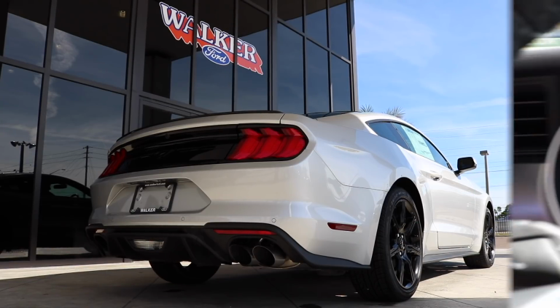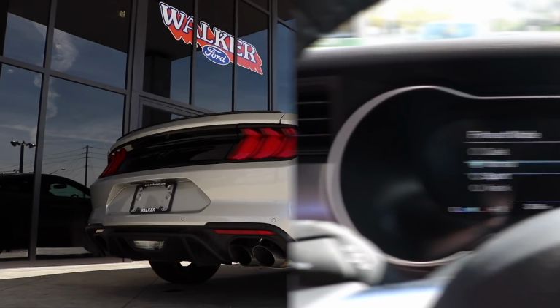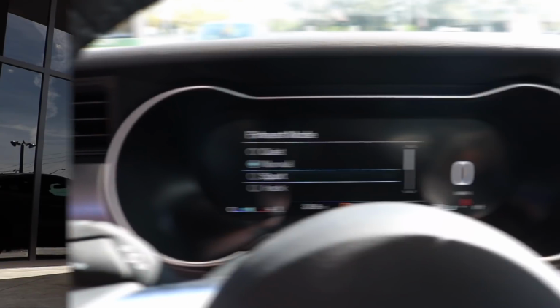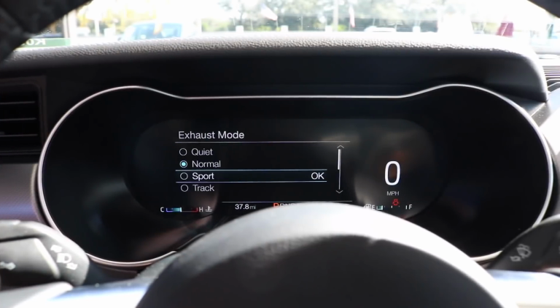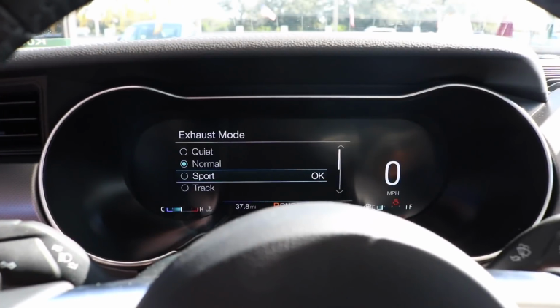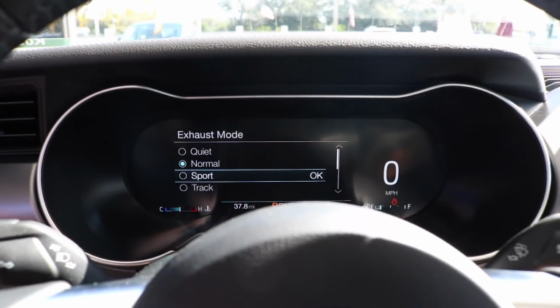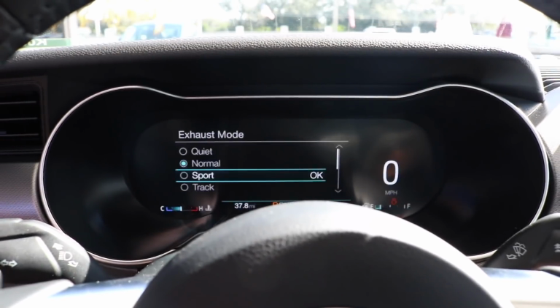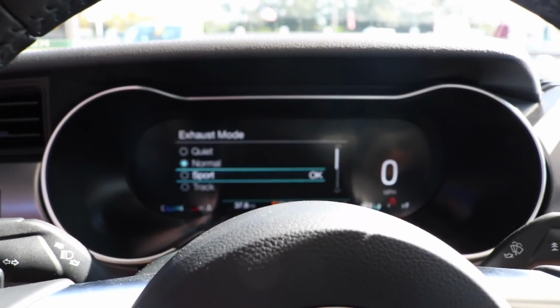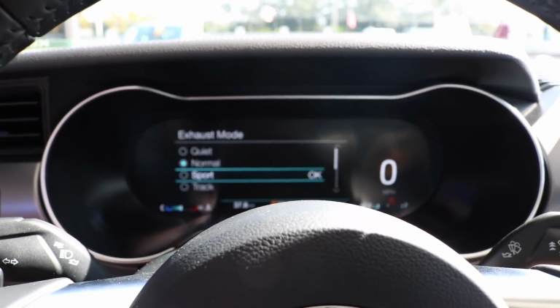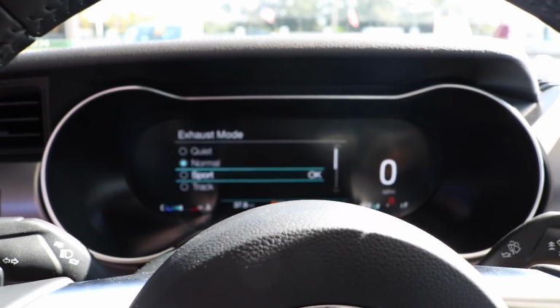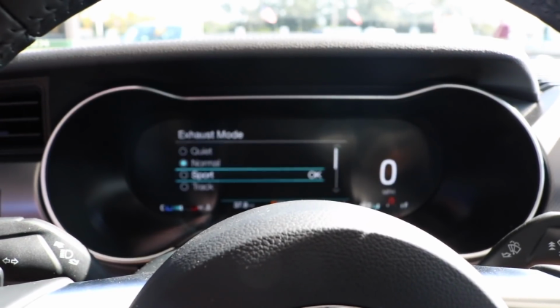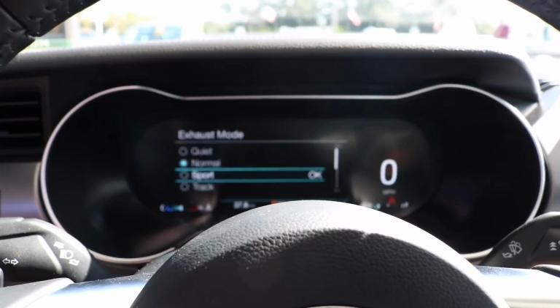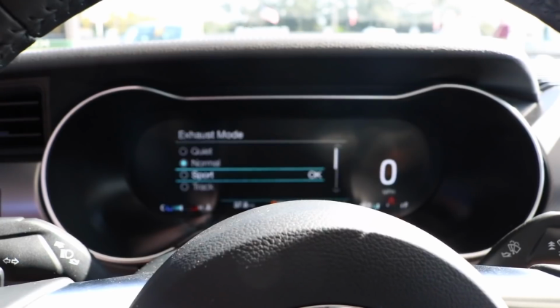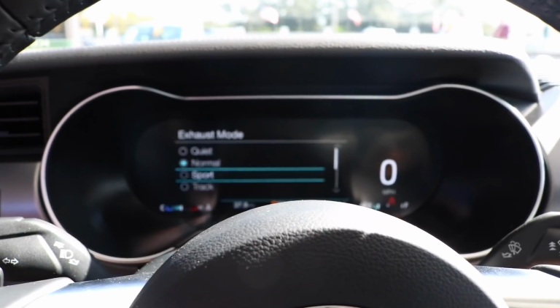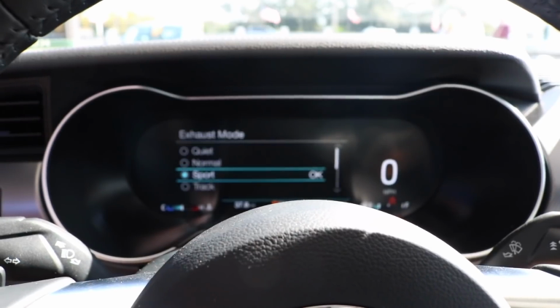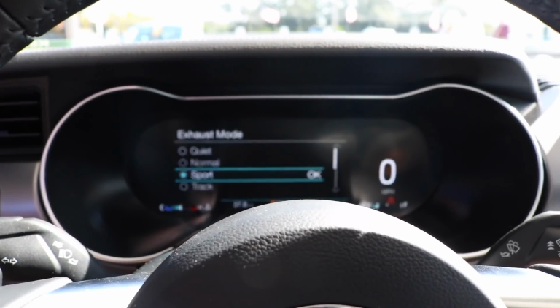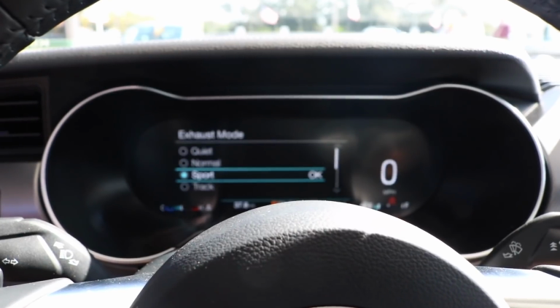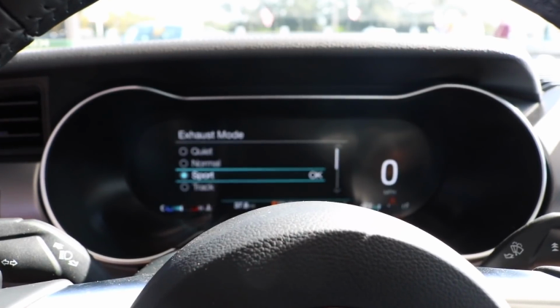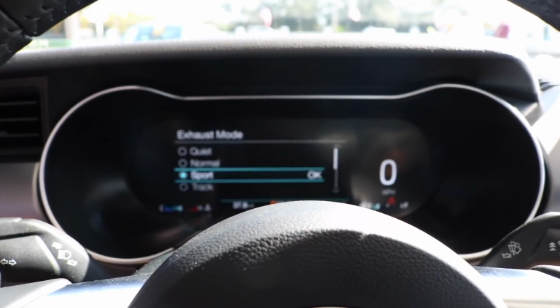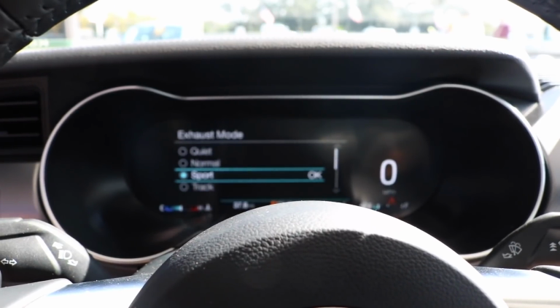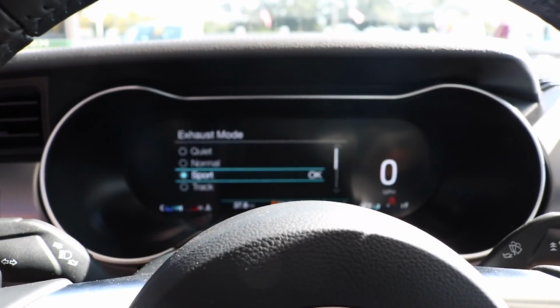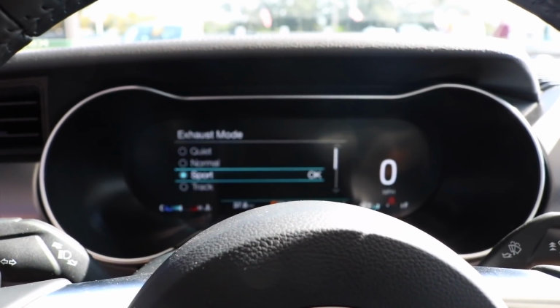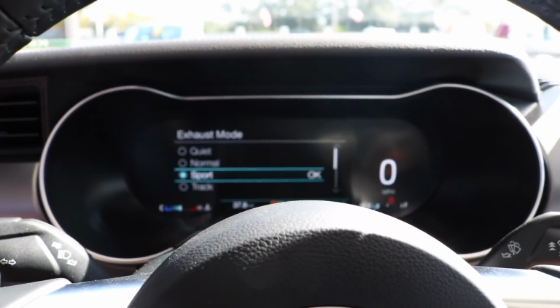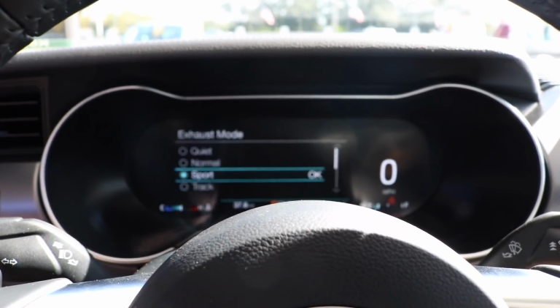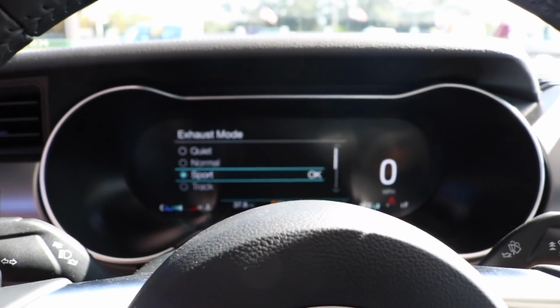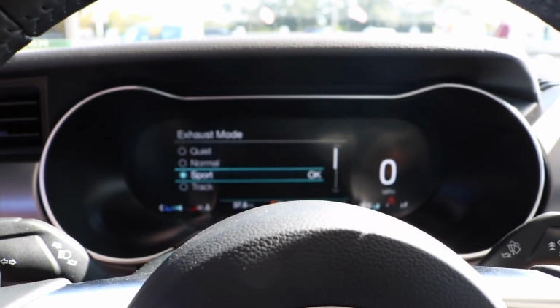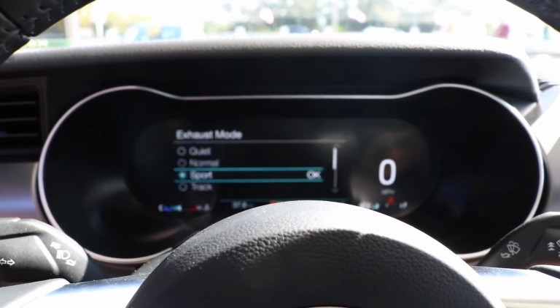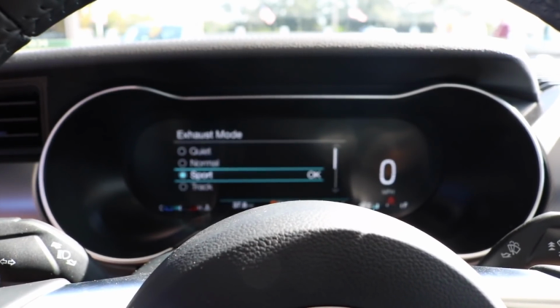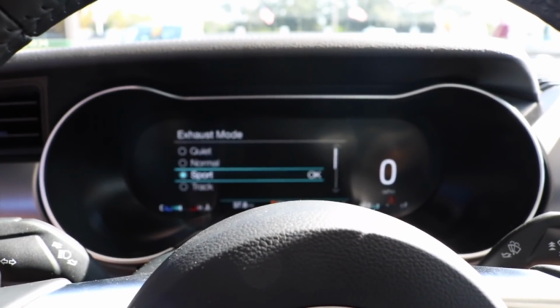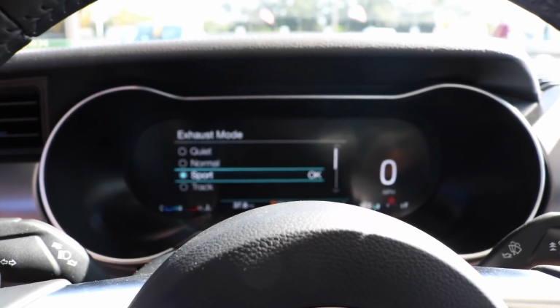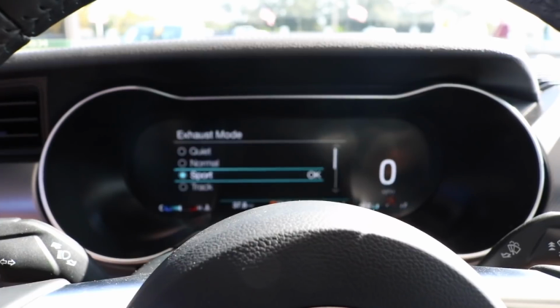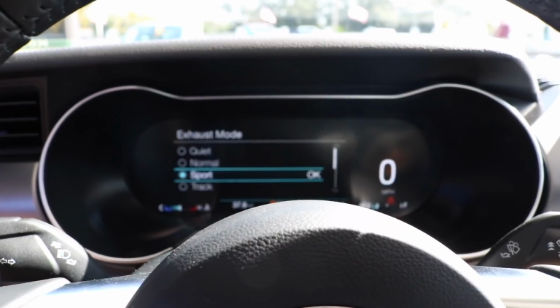We're going to give you a taste of what the revs sound like in normal mode. Now we're going to go to sport — hit the down arrow again, hit OK, and now the exhaust is in sport mode.